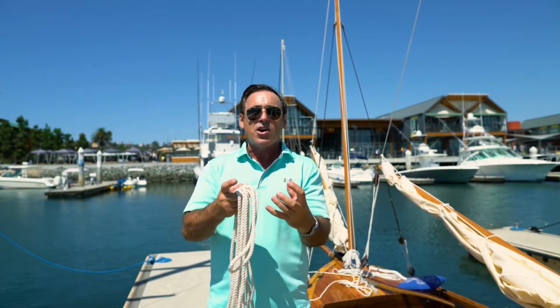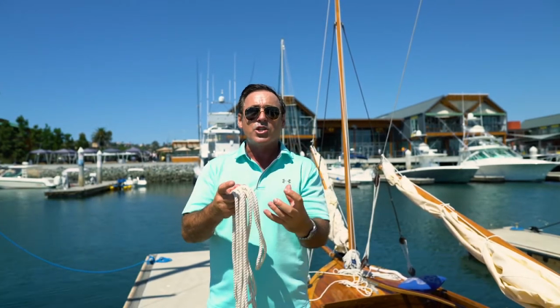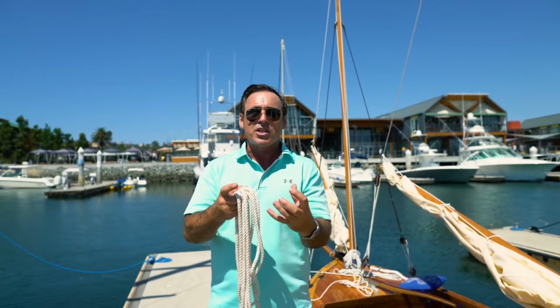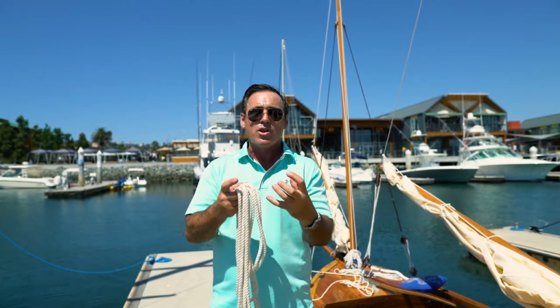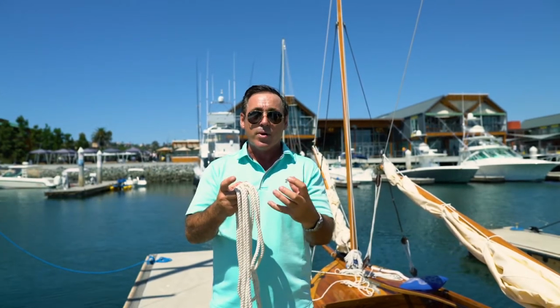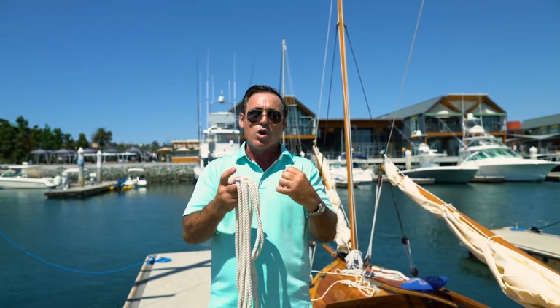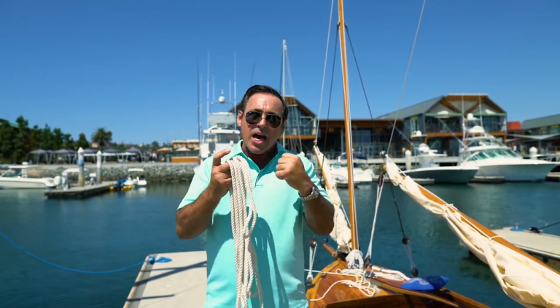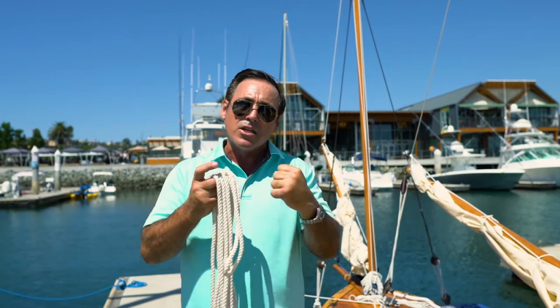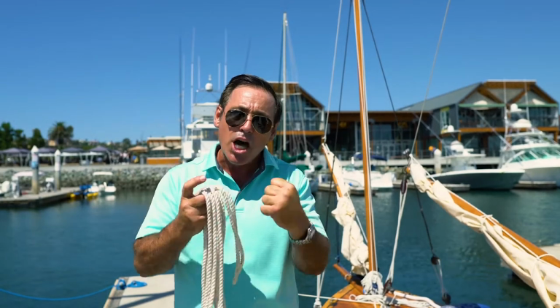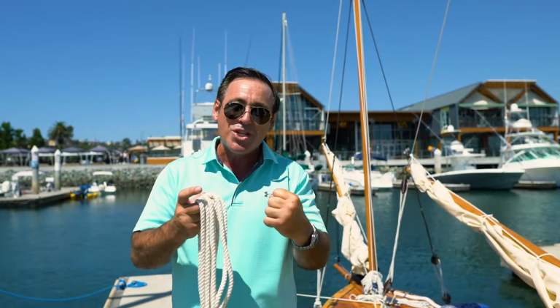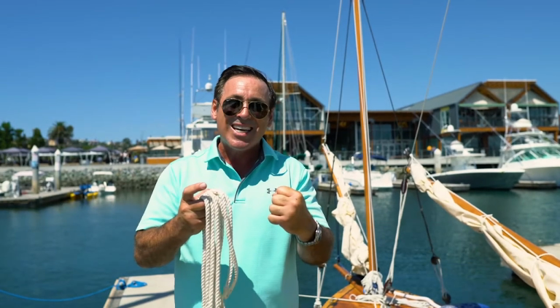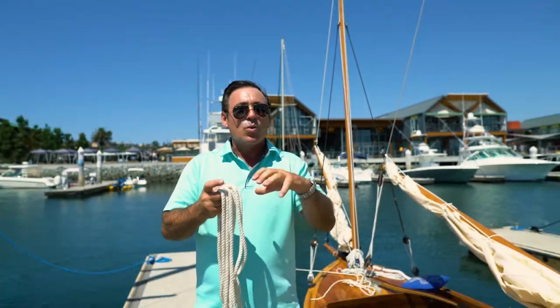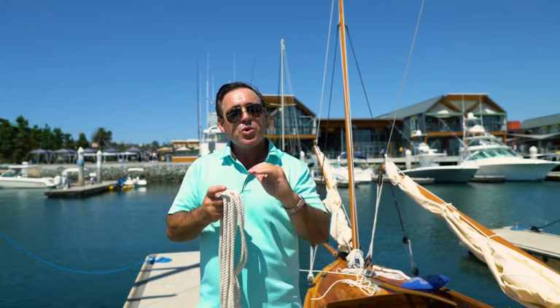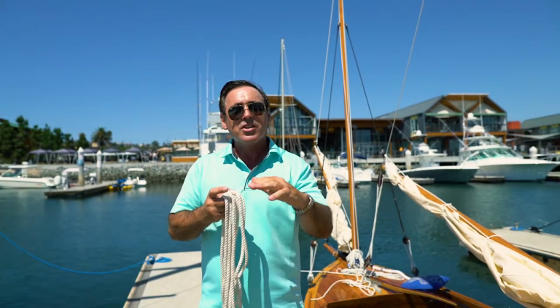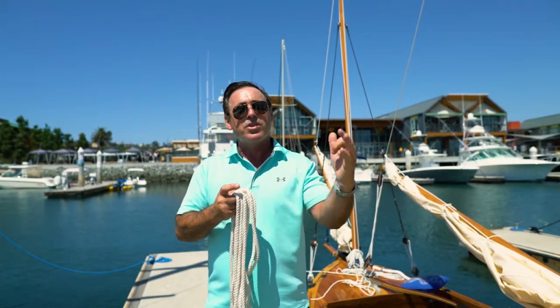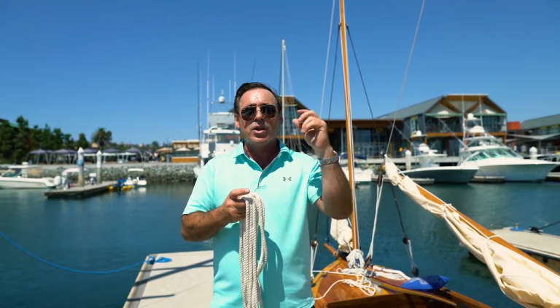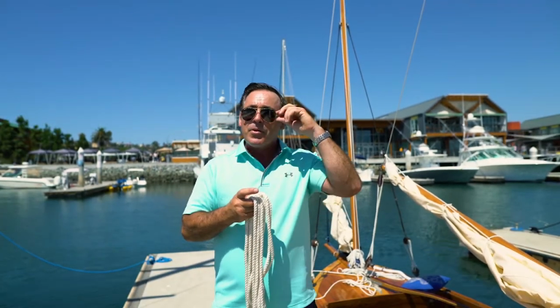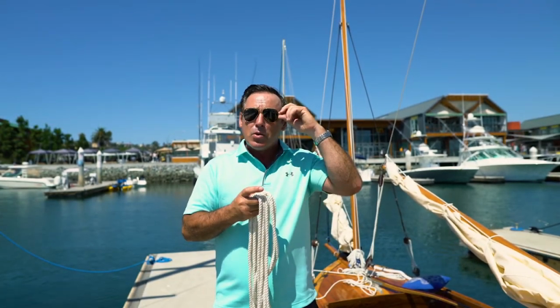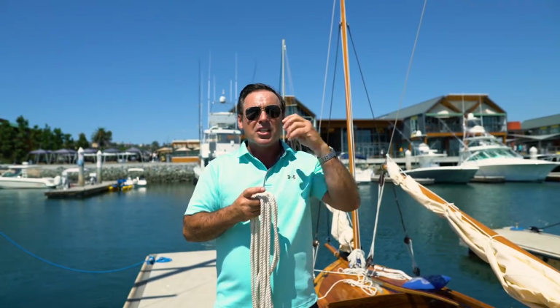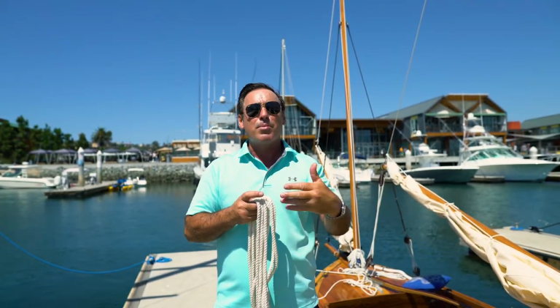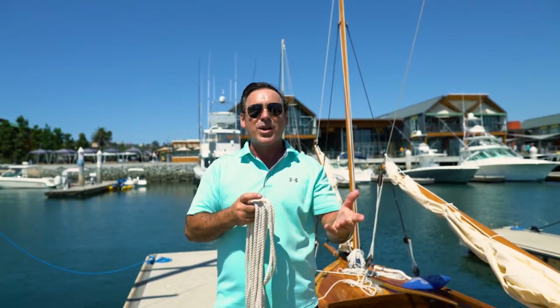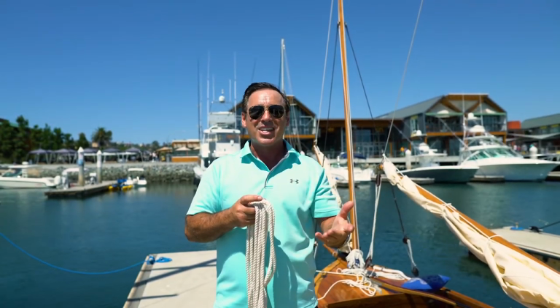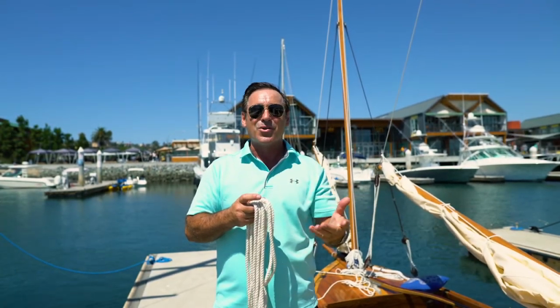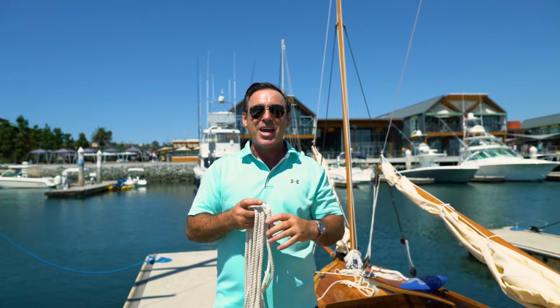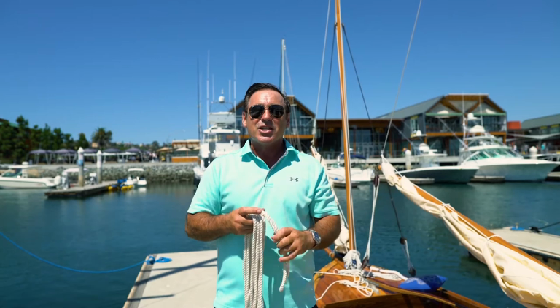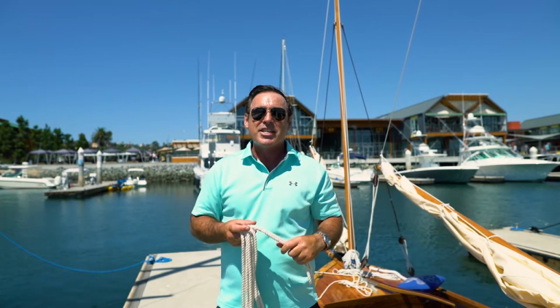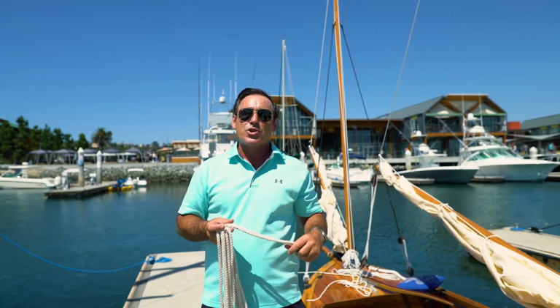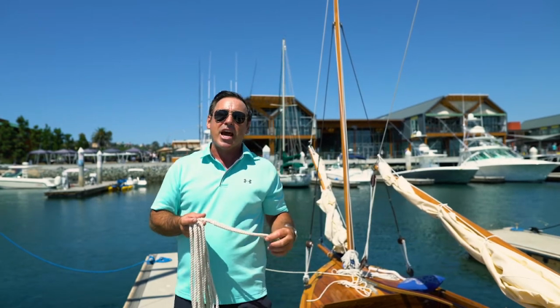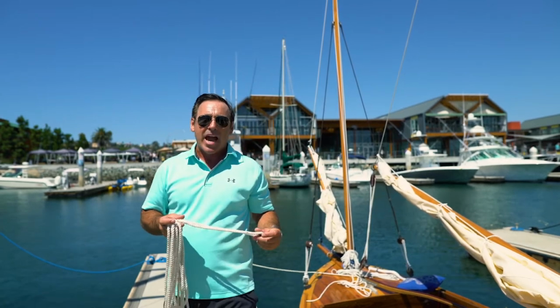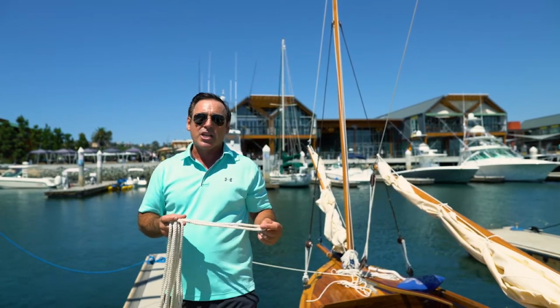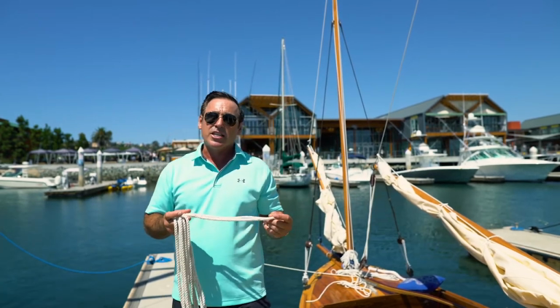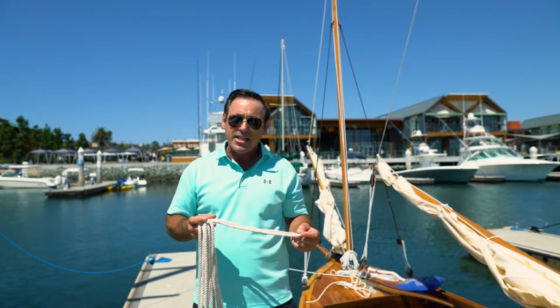The beauty of this knot is you can tie it when the rope is under load, which you can't do with the bowline. You can't tie a bowline when it's under load. So let me demonstrate how we actually tie it and then I'll show you some practical applications.